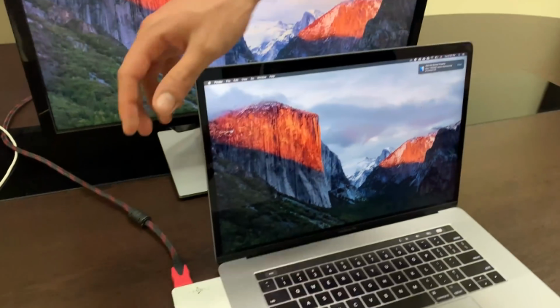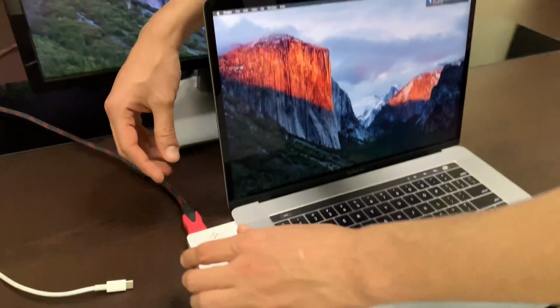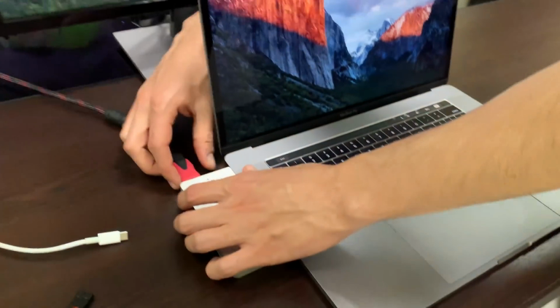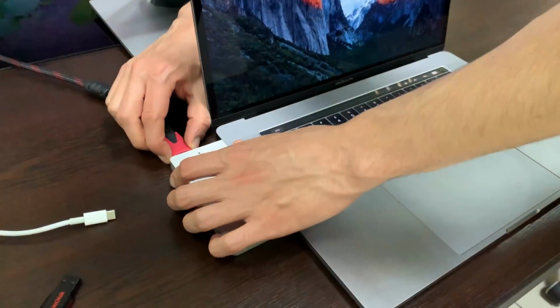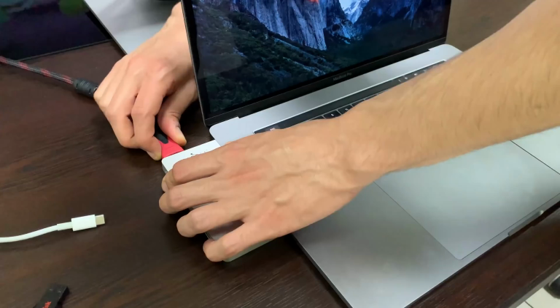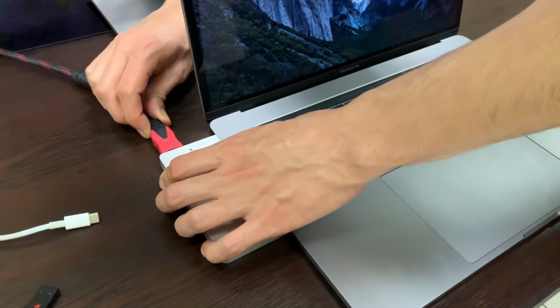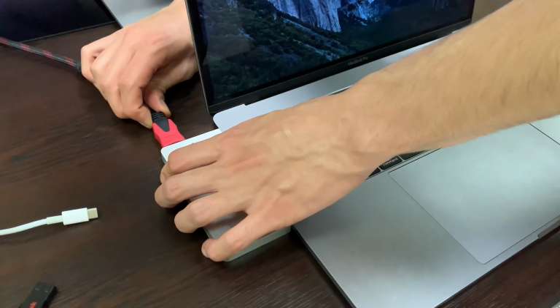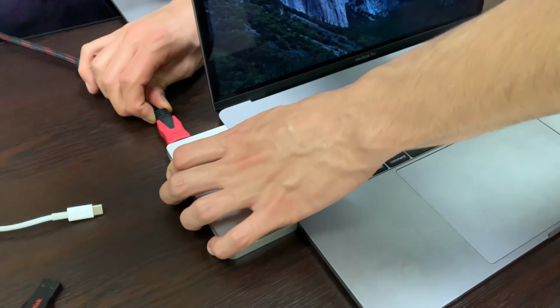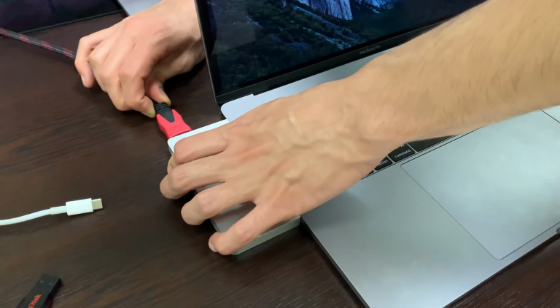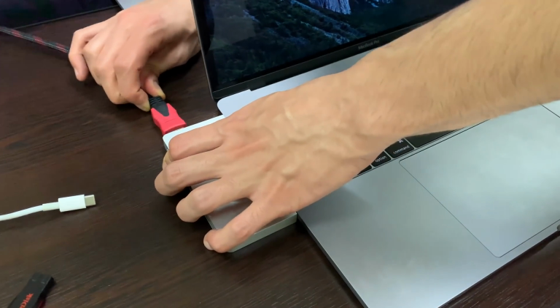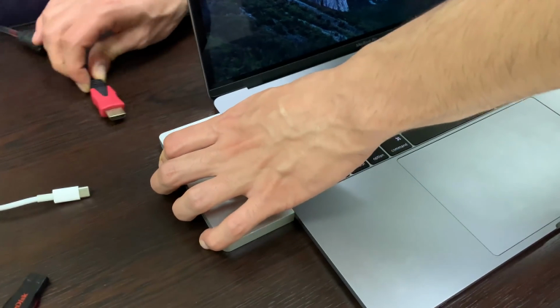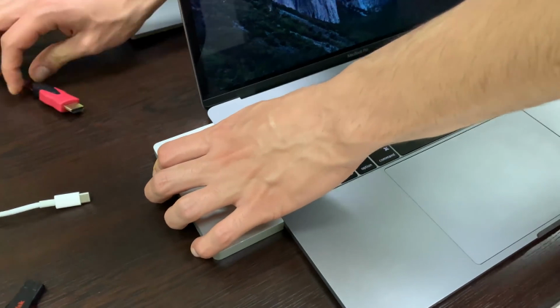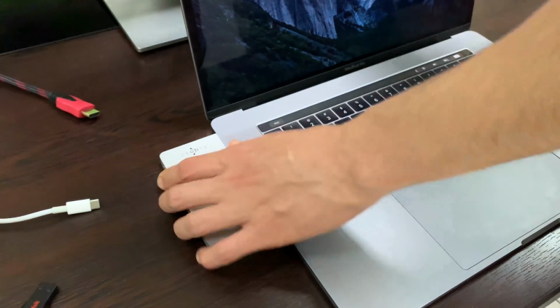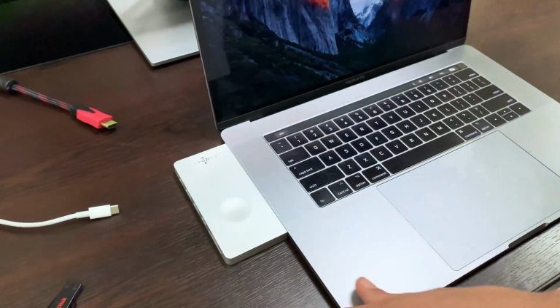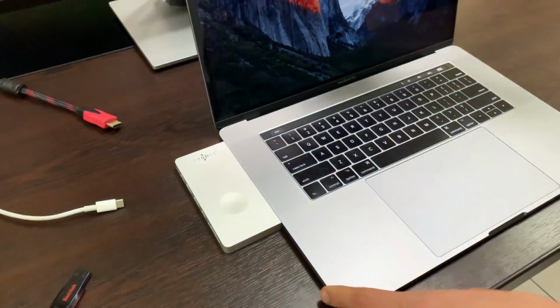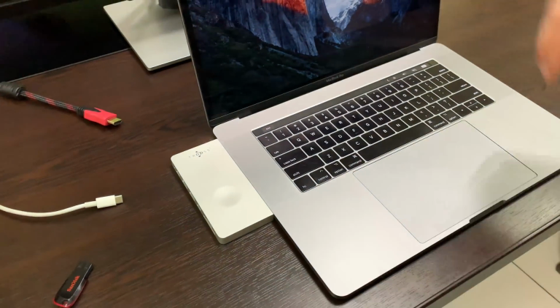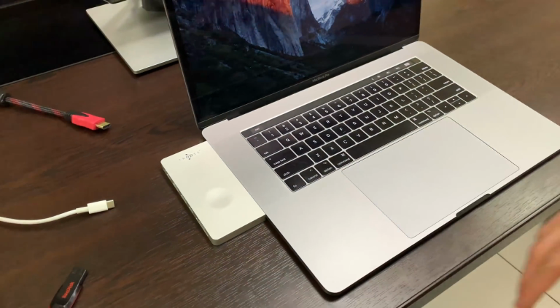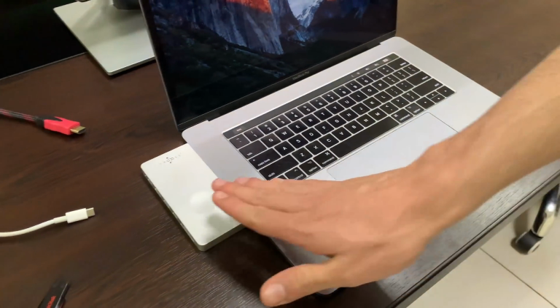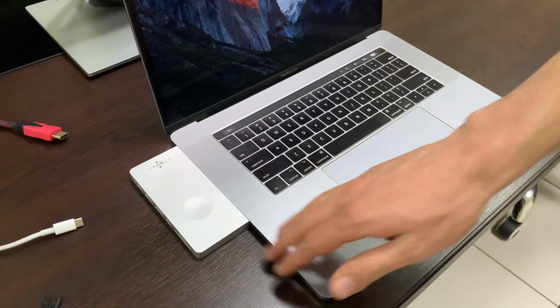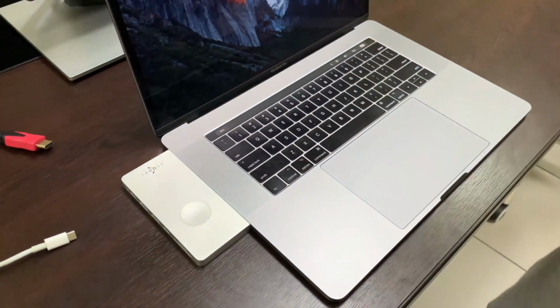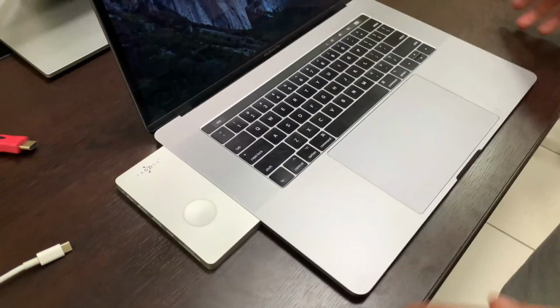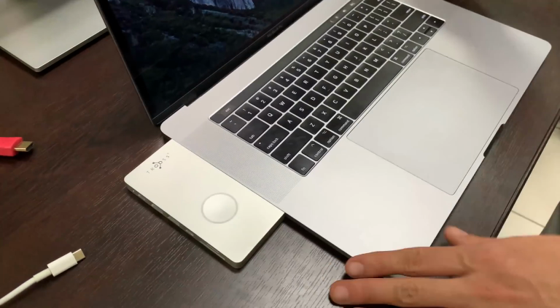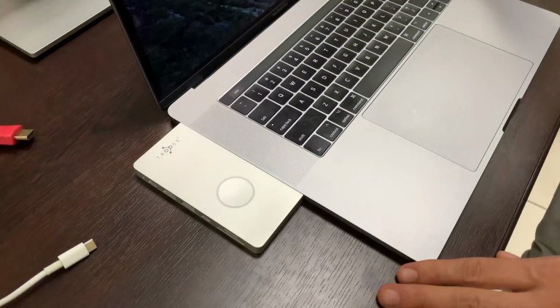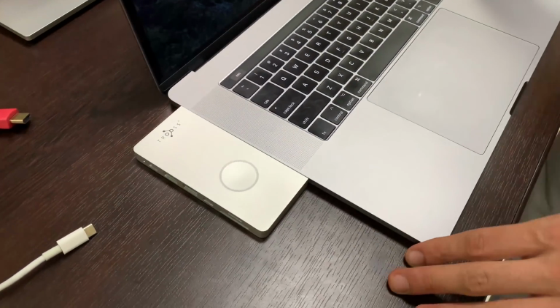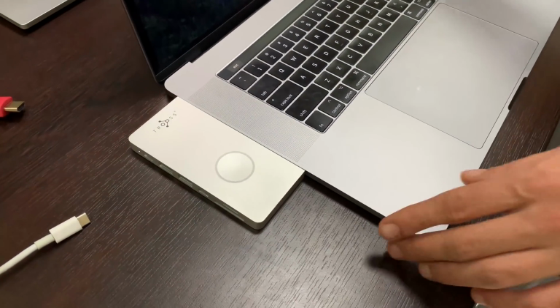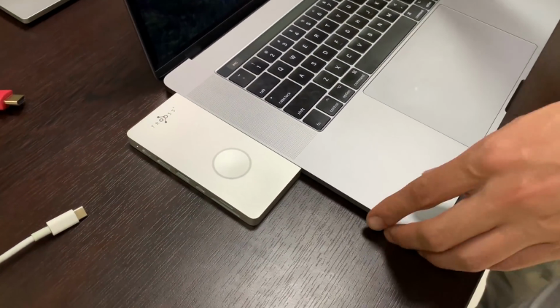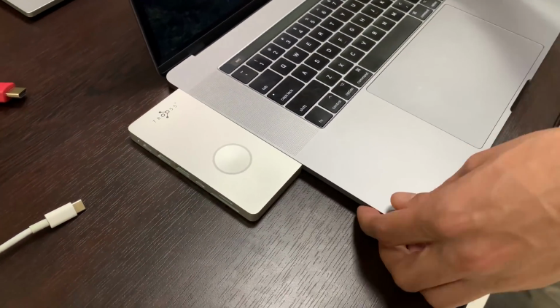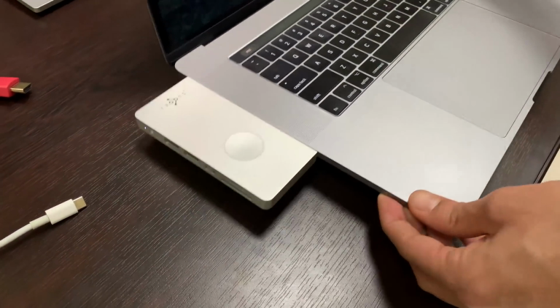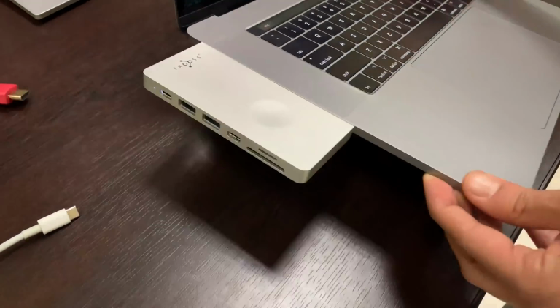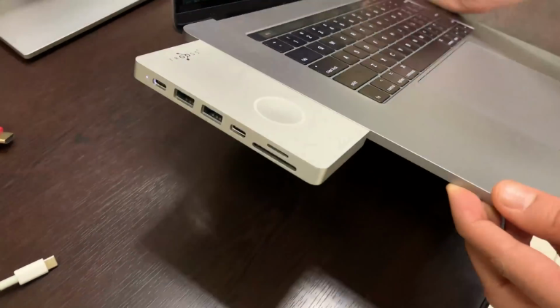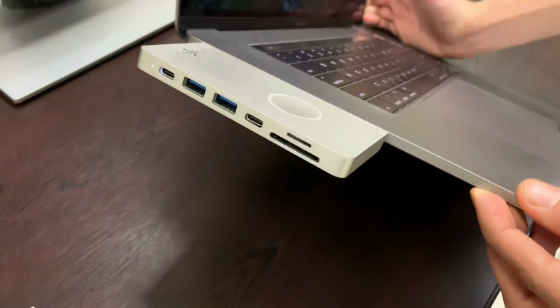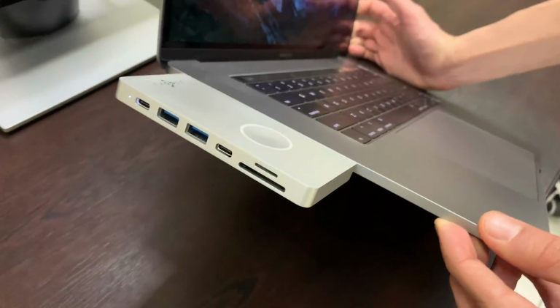I would like to mention some points as well. The first point is the thickness of the hub, which is the exact same thickness as the laptop, as we can see here.